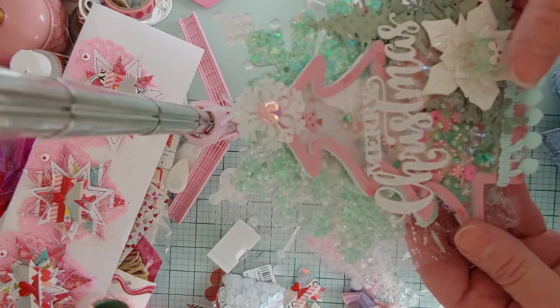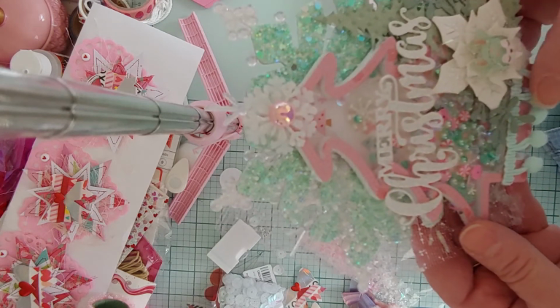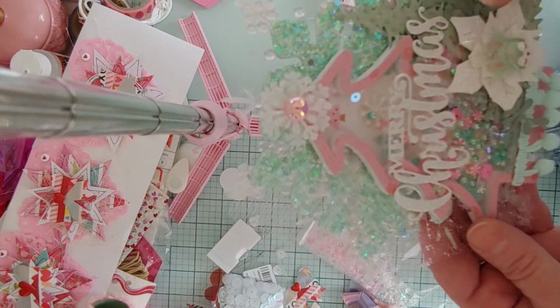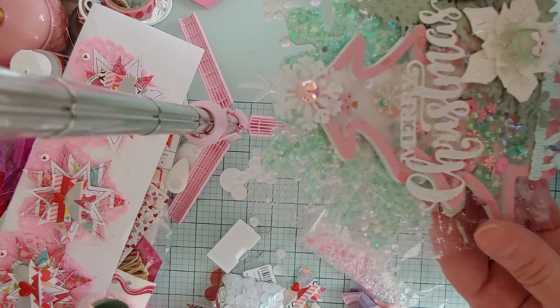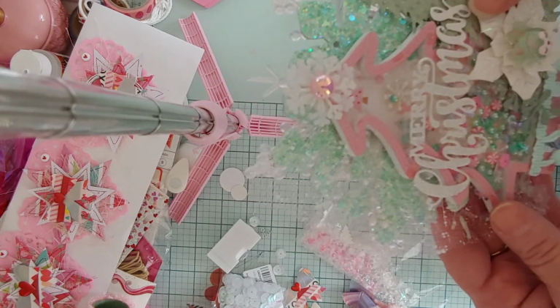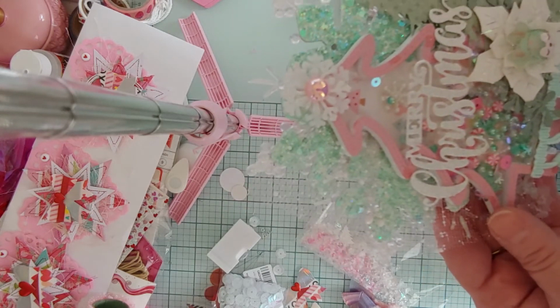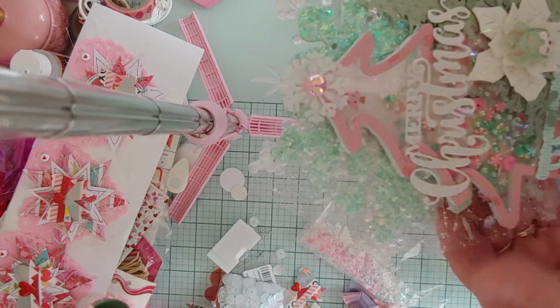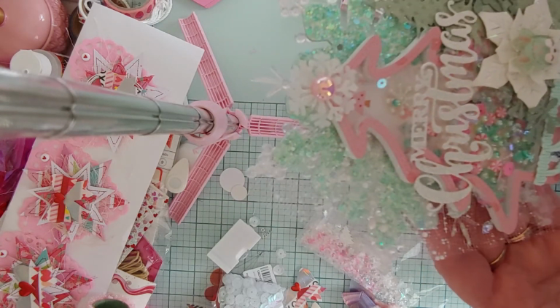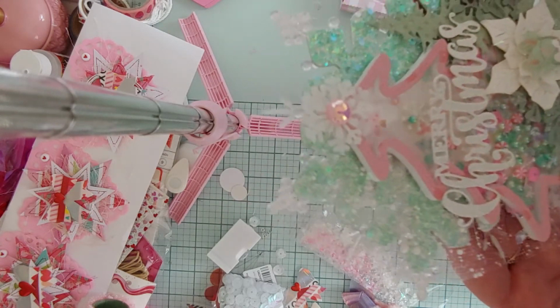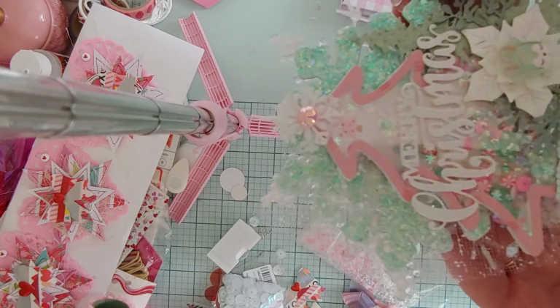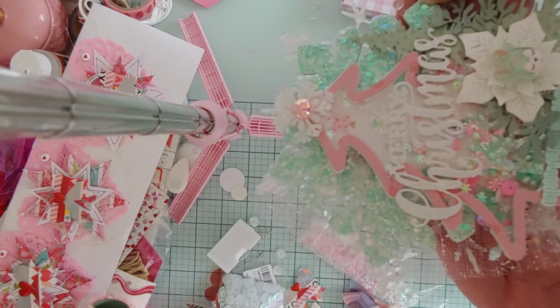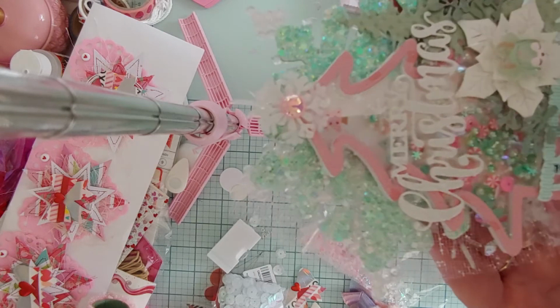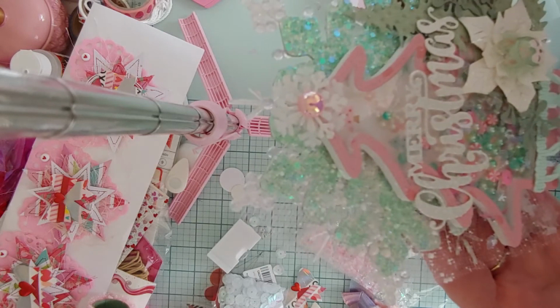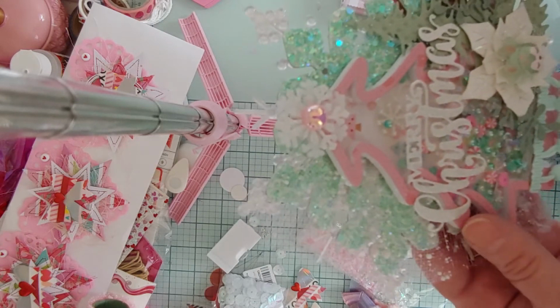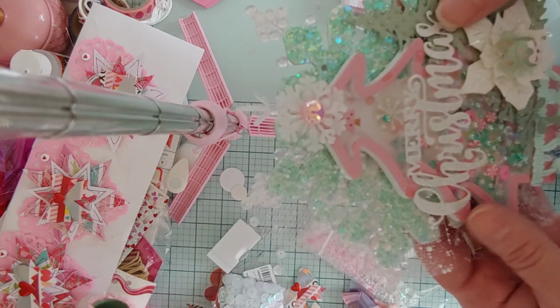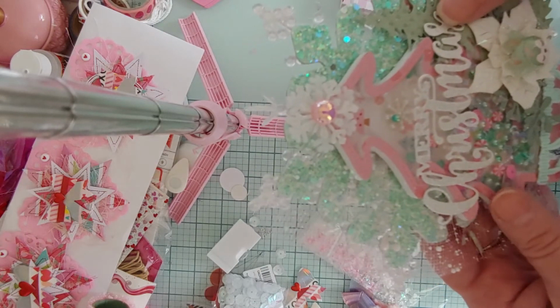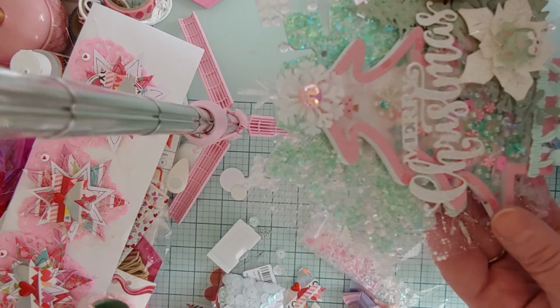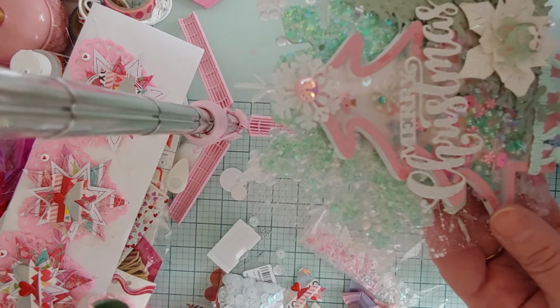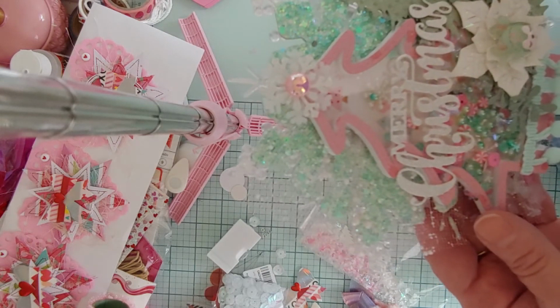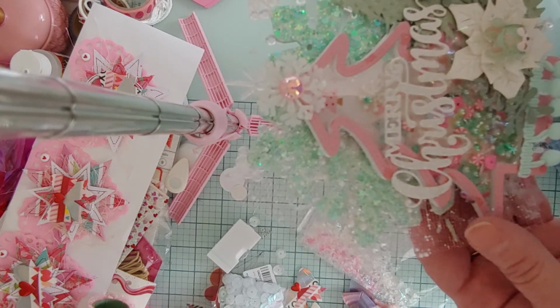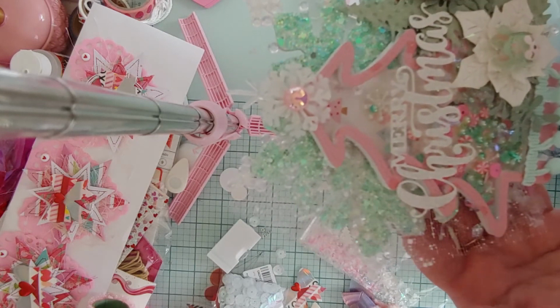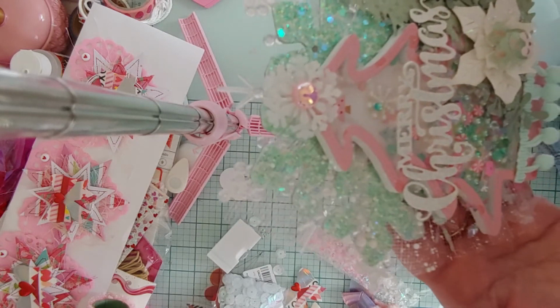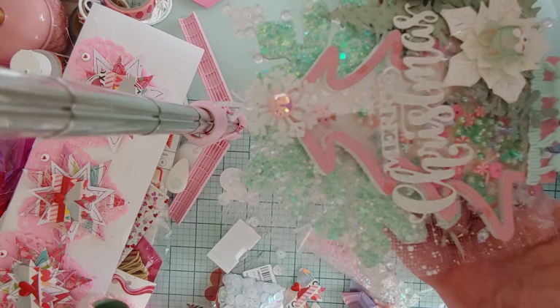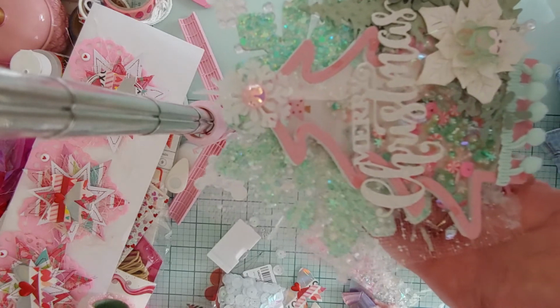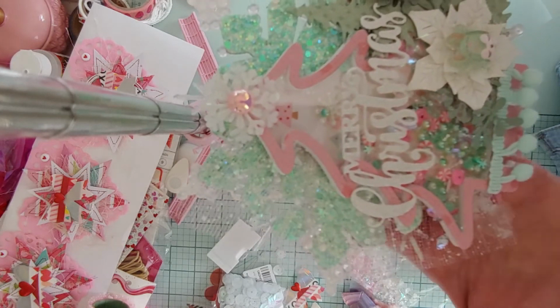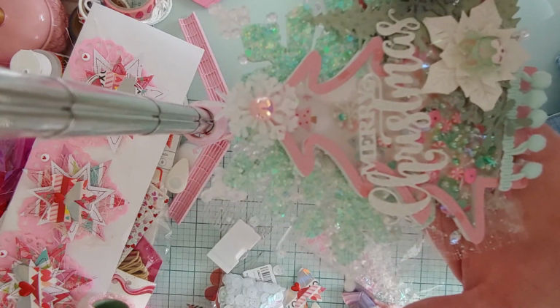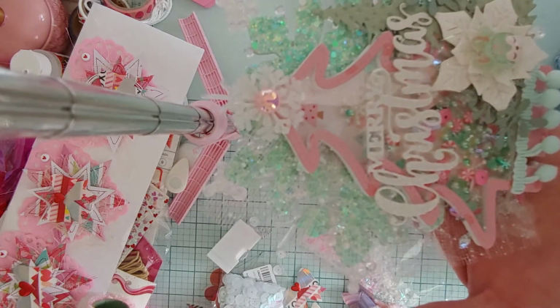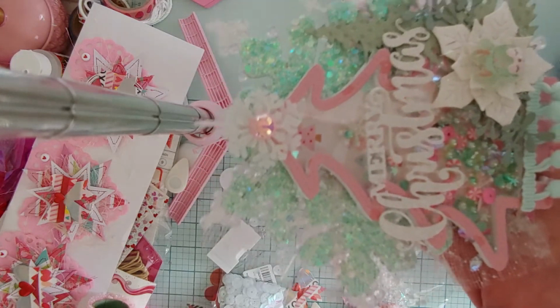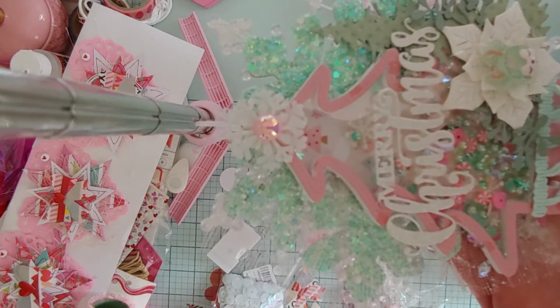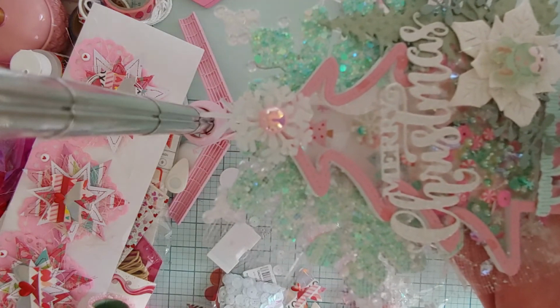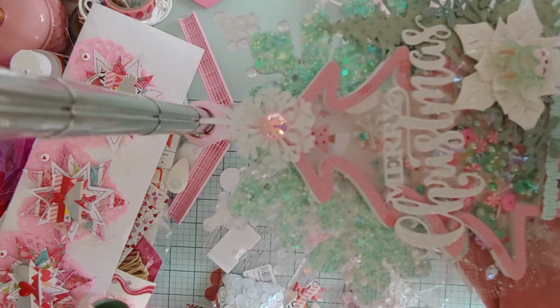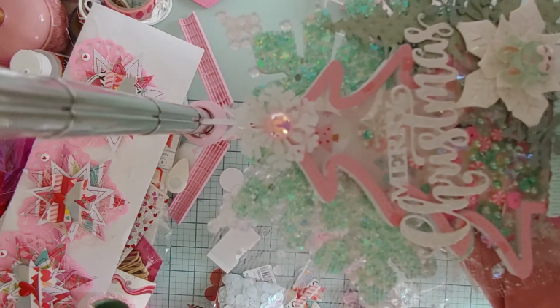Check her out guys, she's an amazing maker too — just look at that, just gorgeous. Thank you so much, I appreciate this. And thank you everybody for watching, hope you enjoyed the video and I will talk to you soon, bye!